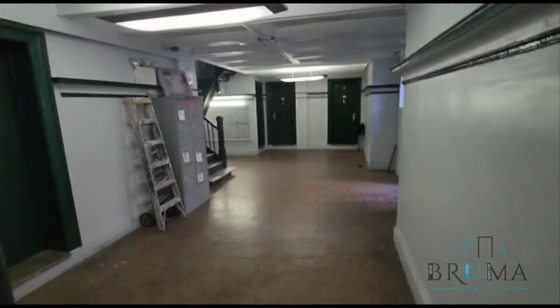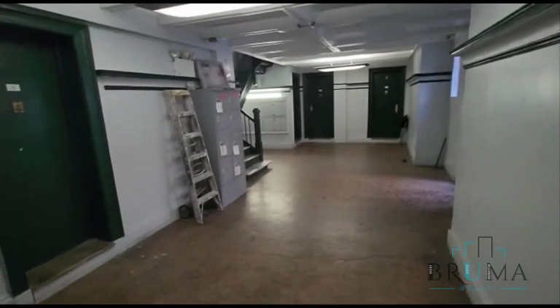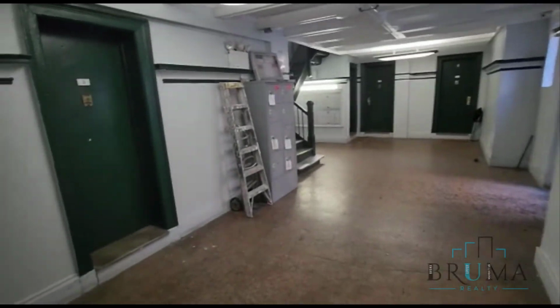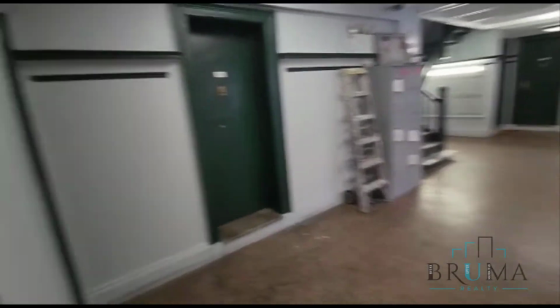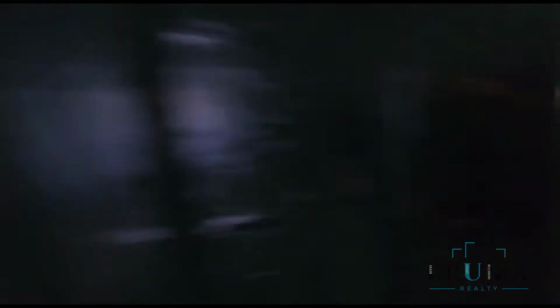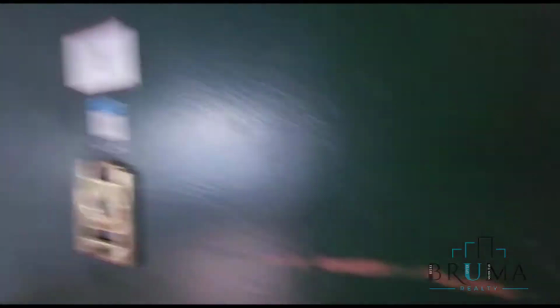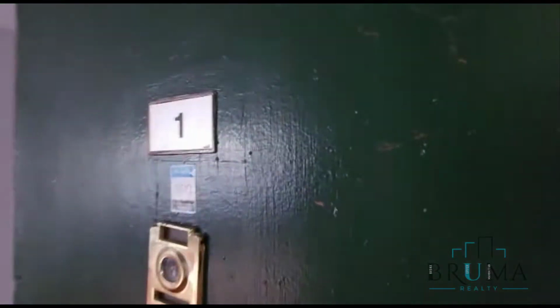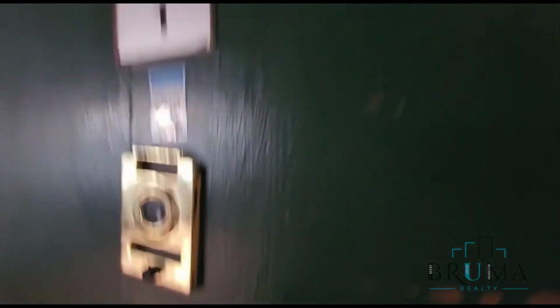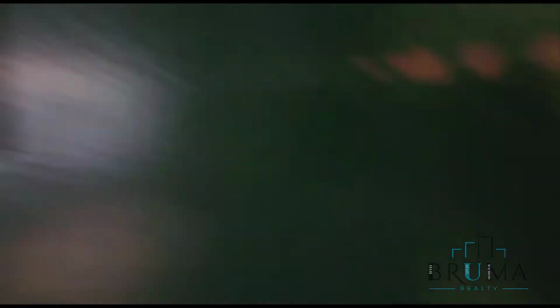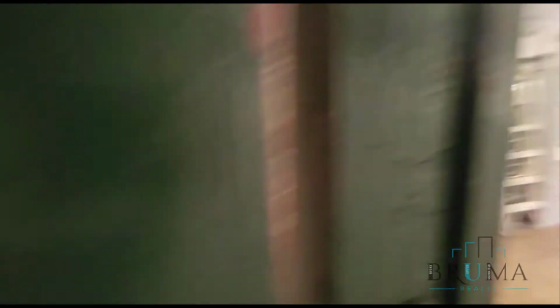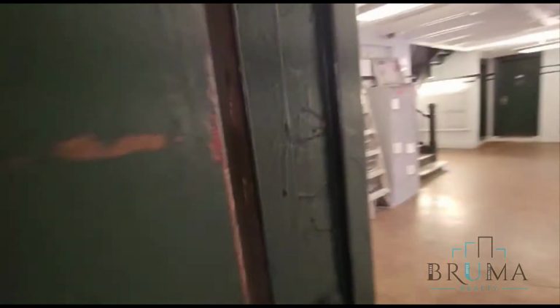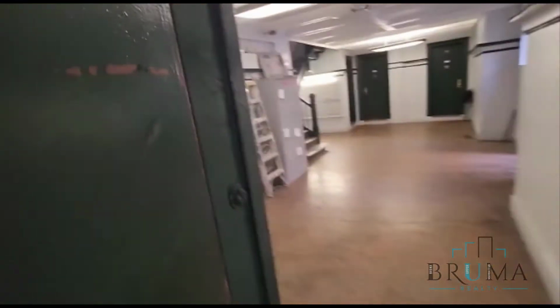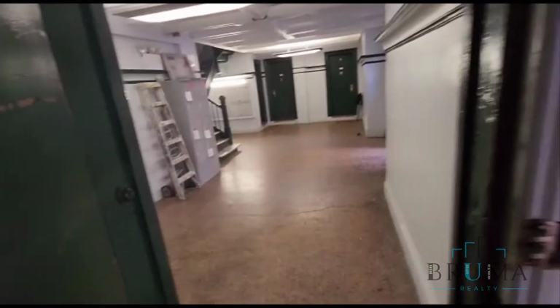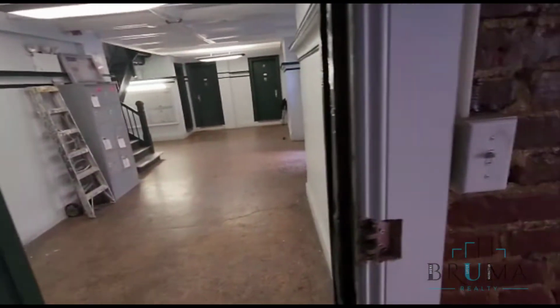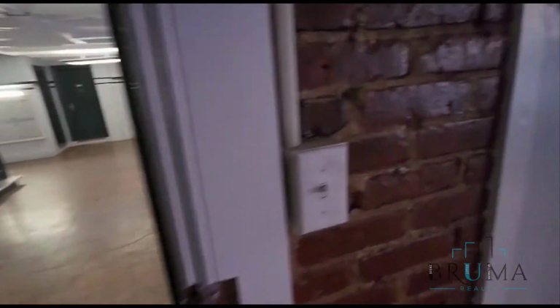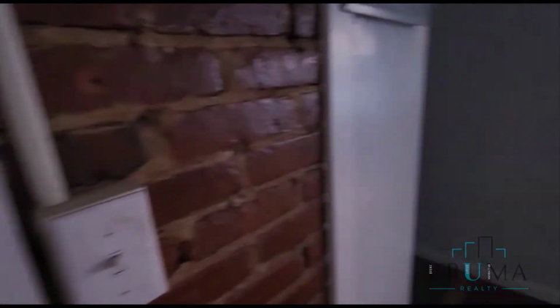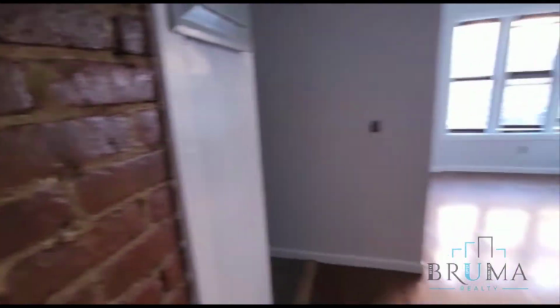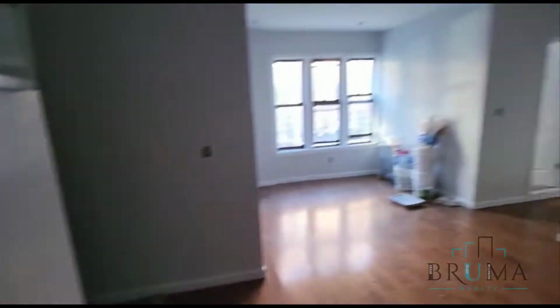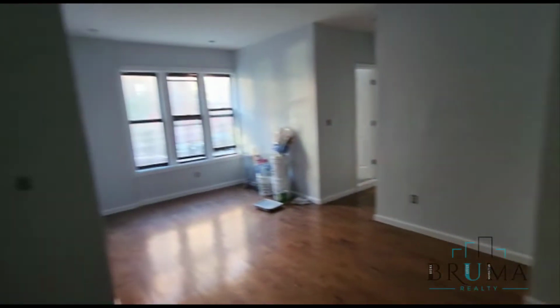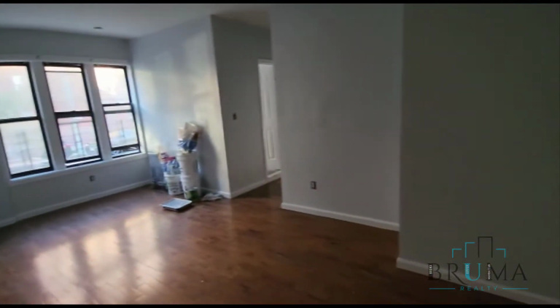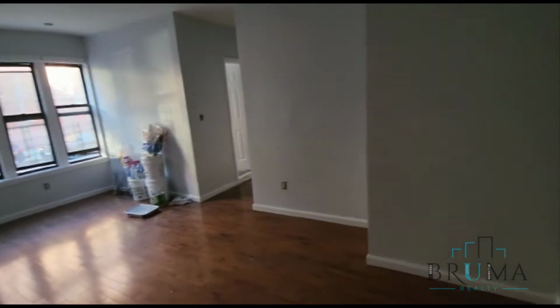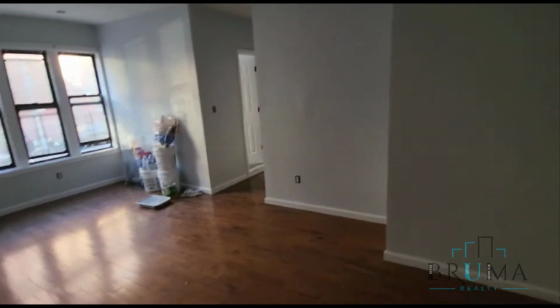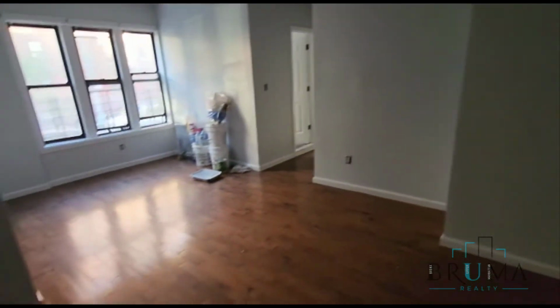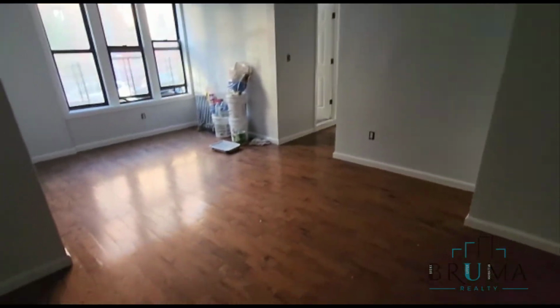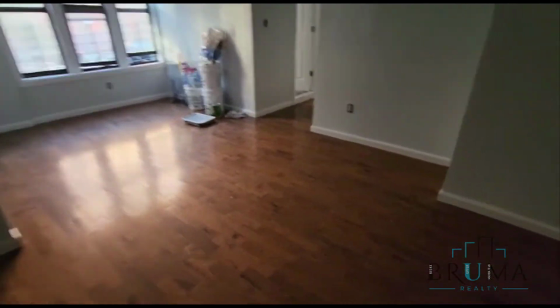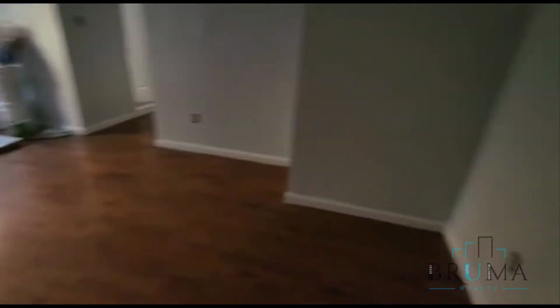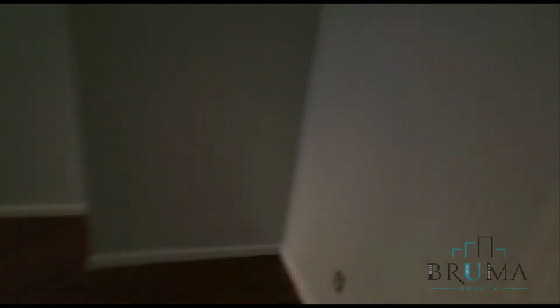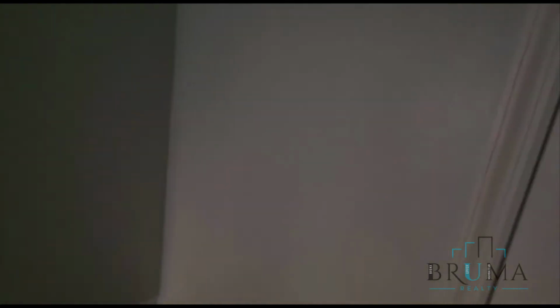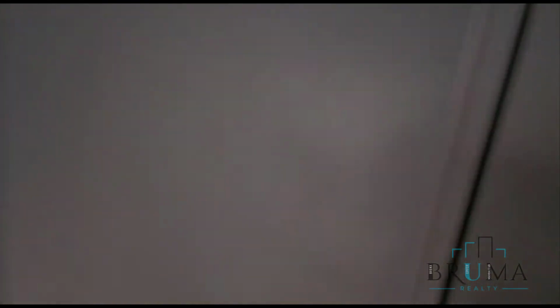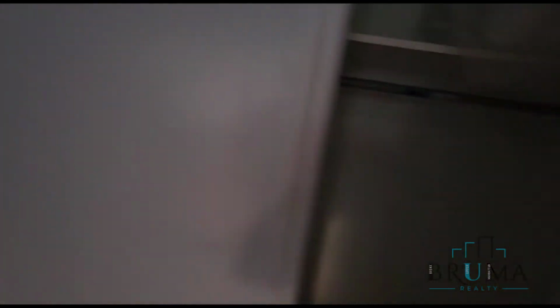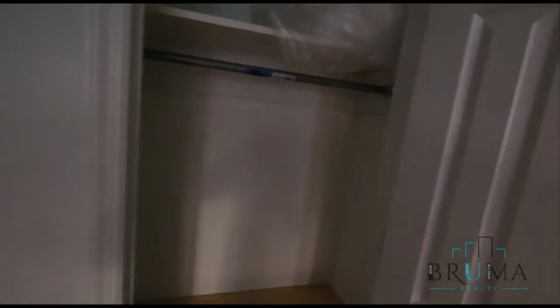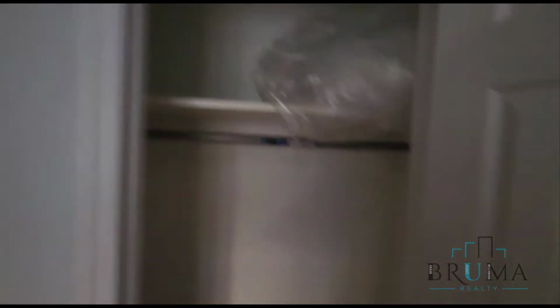Welcome to 518 West 204th Street. We're going to look at apartment number one, right off the lobby. This is a very nice size two bedroom apartment, beautifully renovated. Right when you come in, we have a closet.